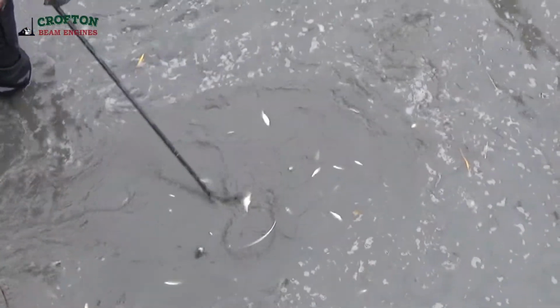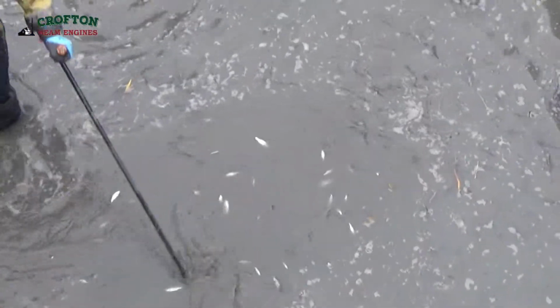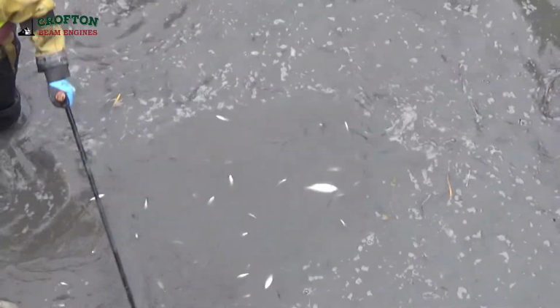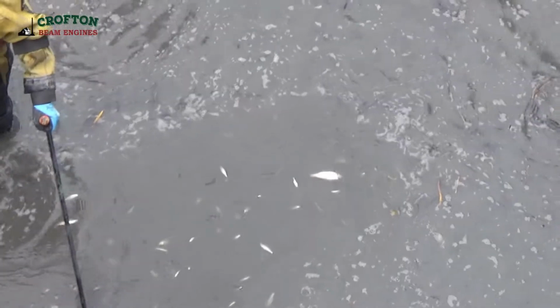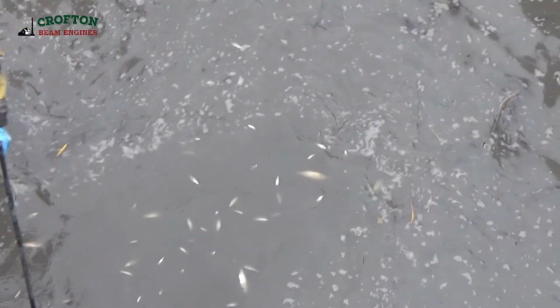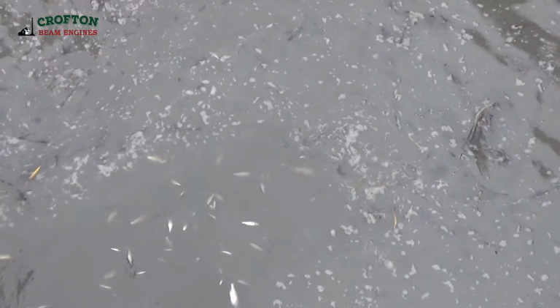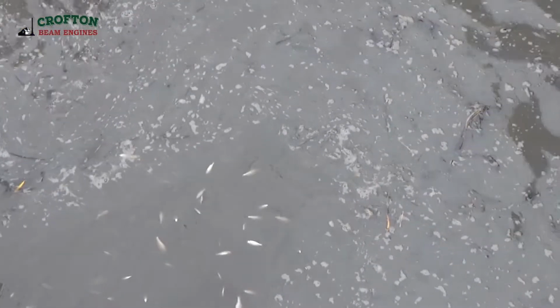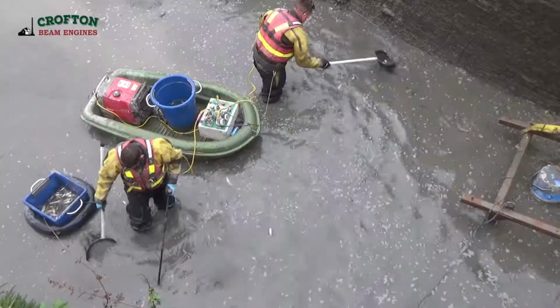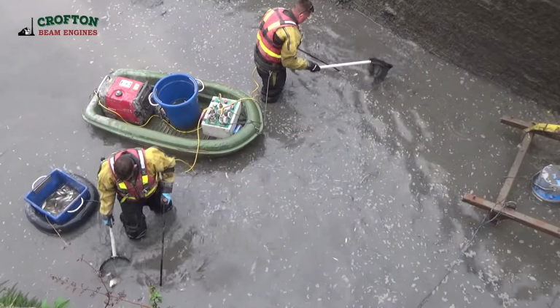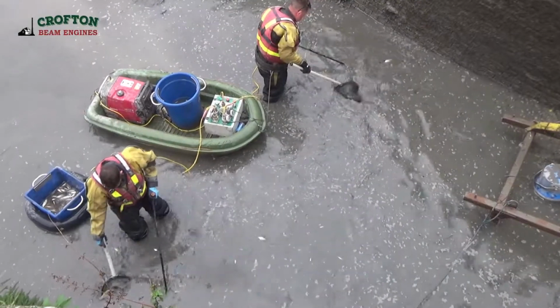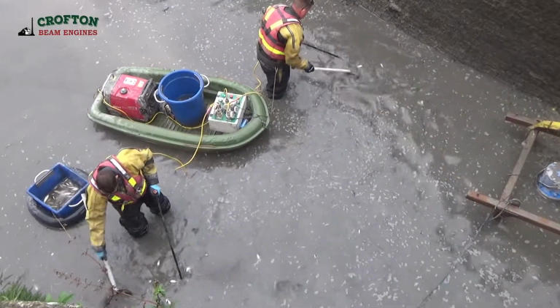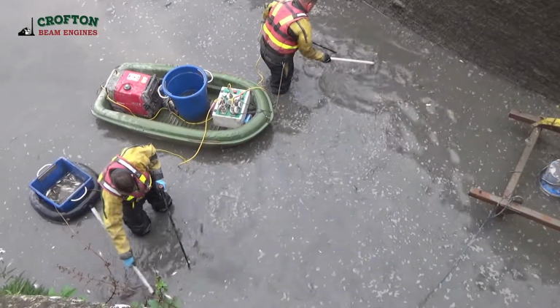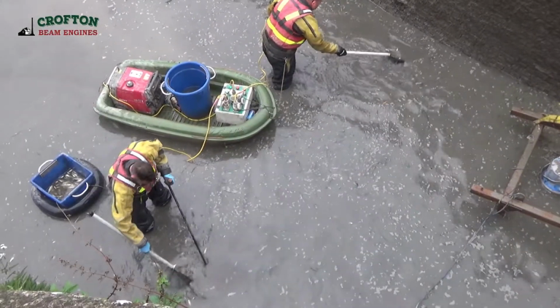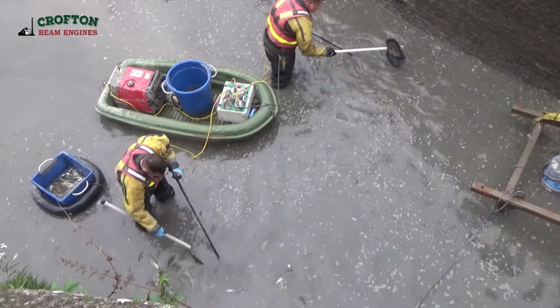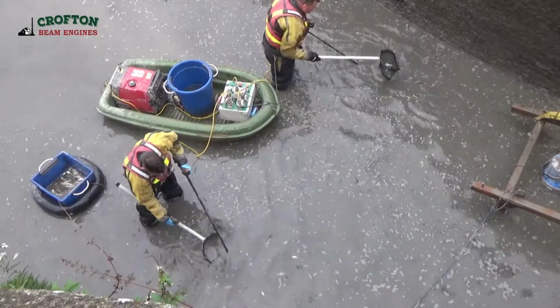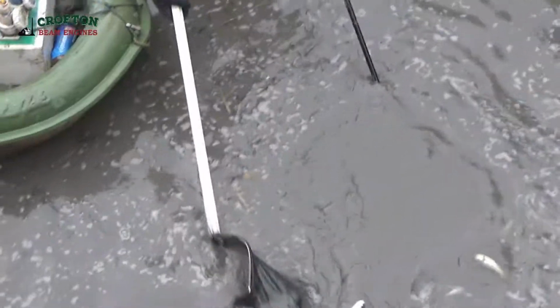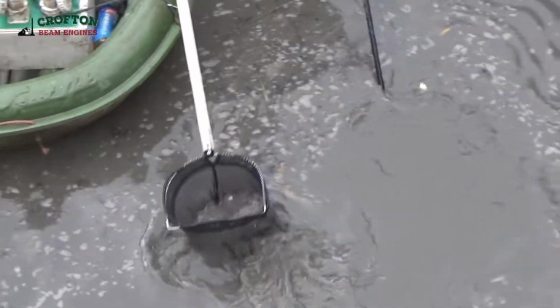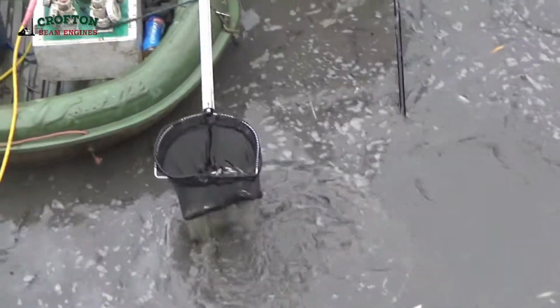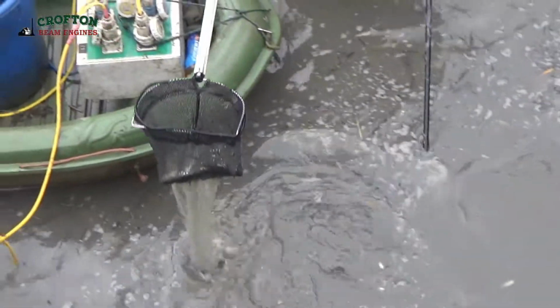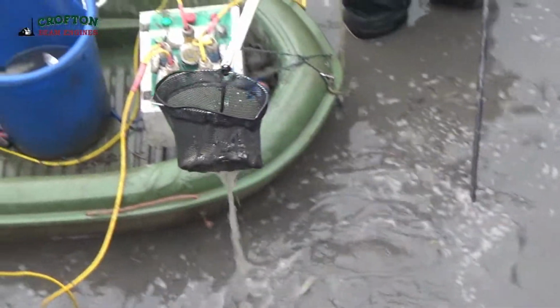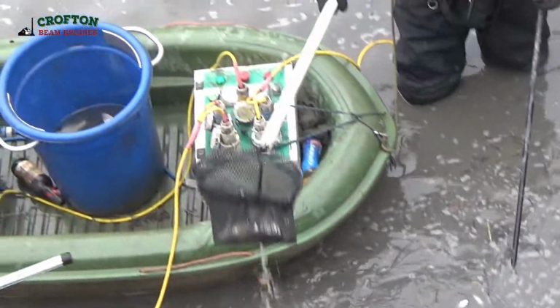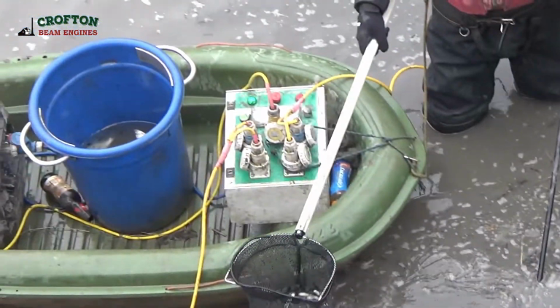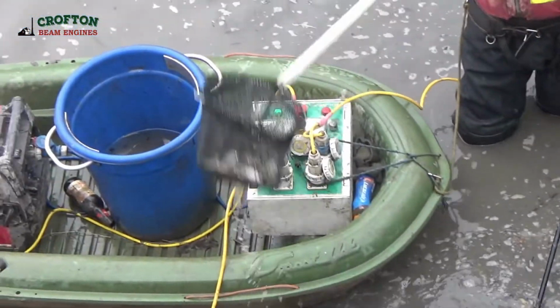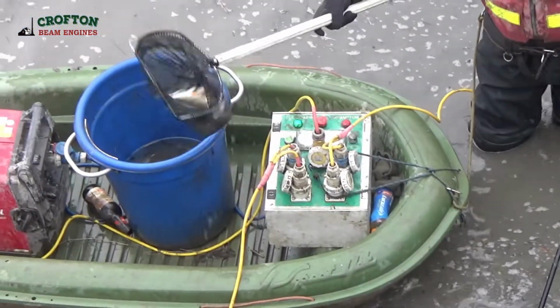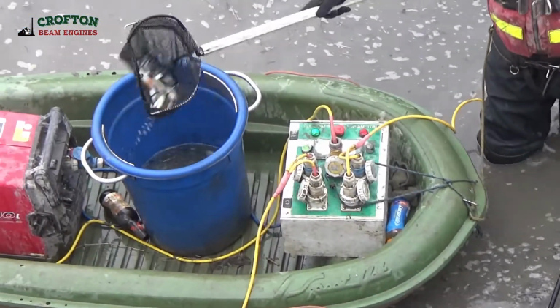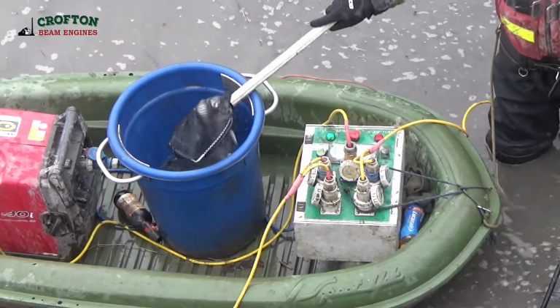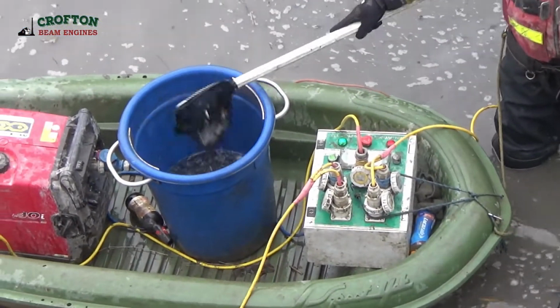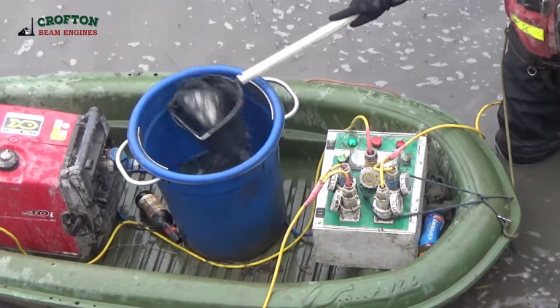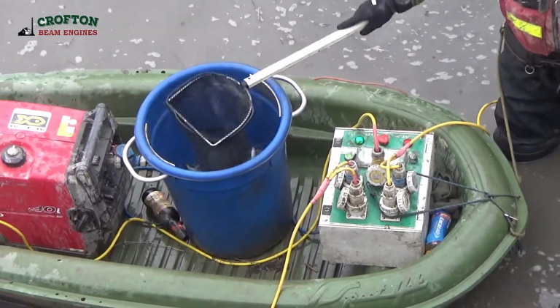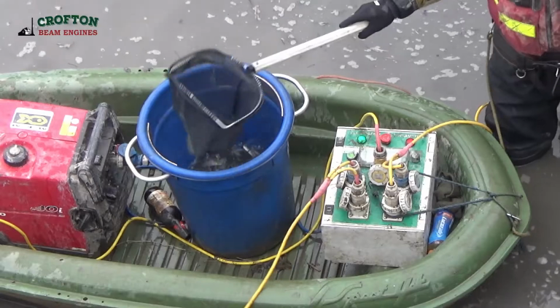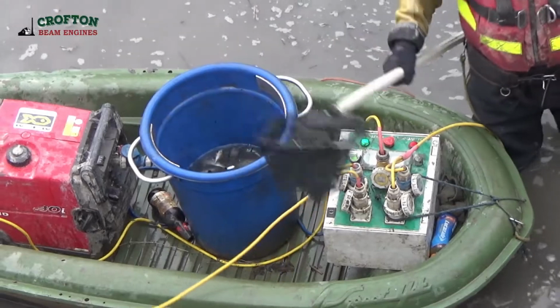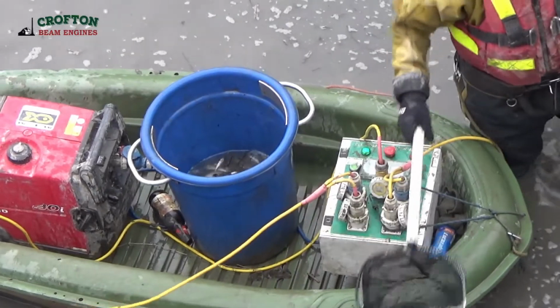So far, hundreds of pounds of fish, including some very large specimens of roach, pike, bream, gudgeon and perch have been moved. This technique temporarily disorientates the fish, and they rise to the surface.